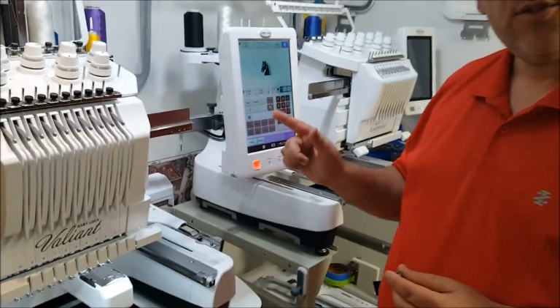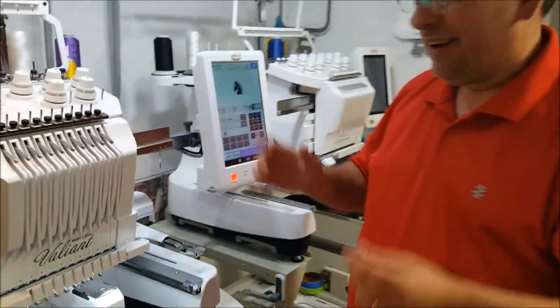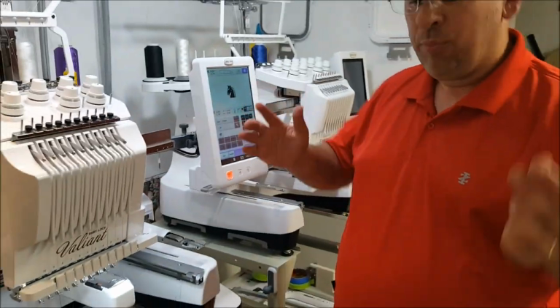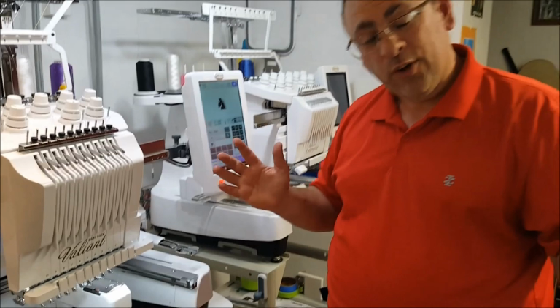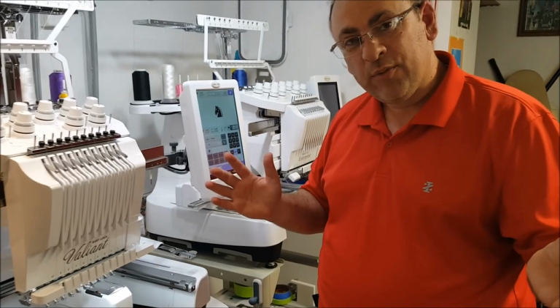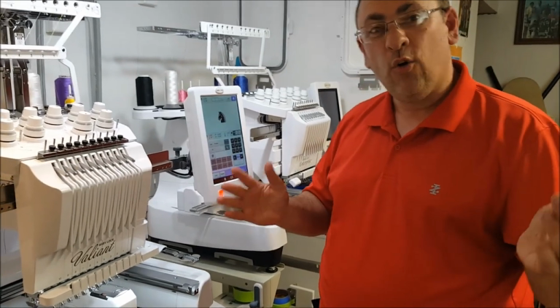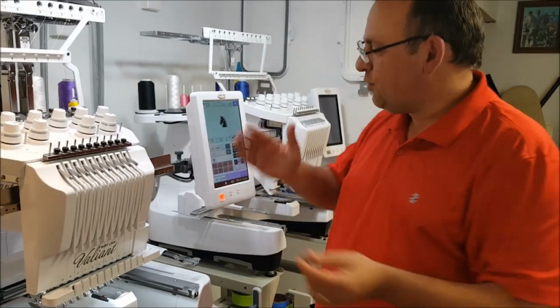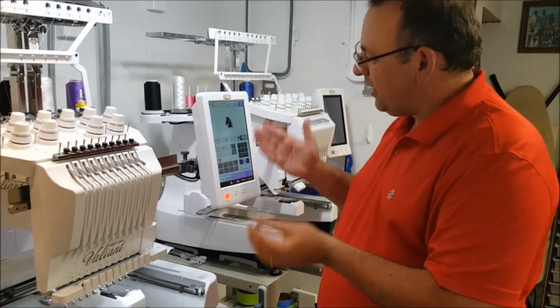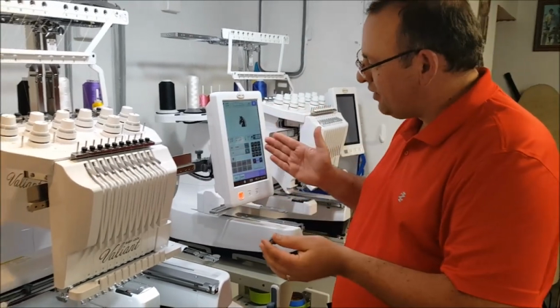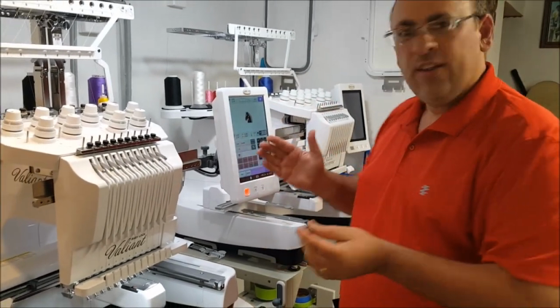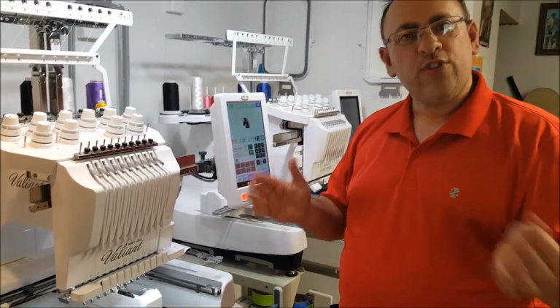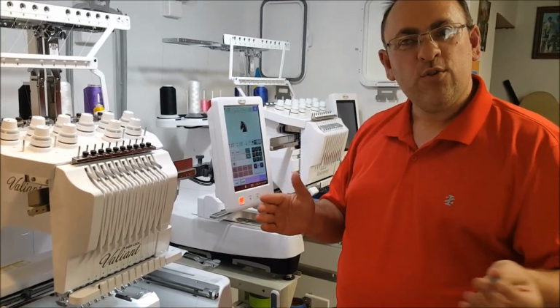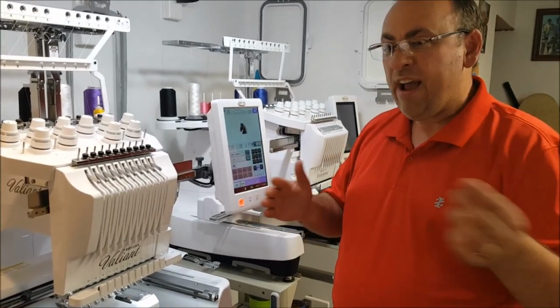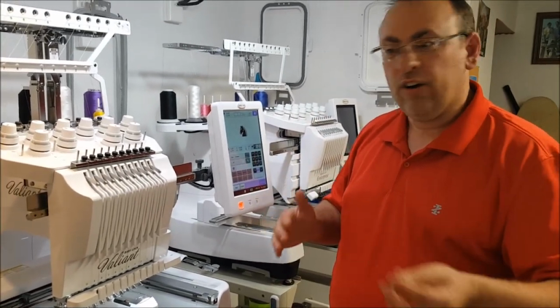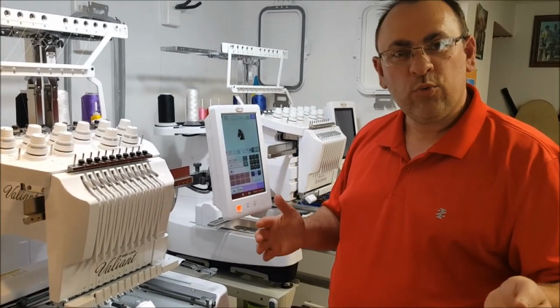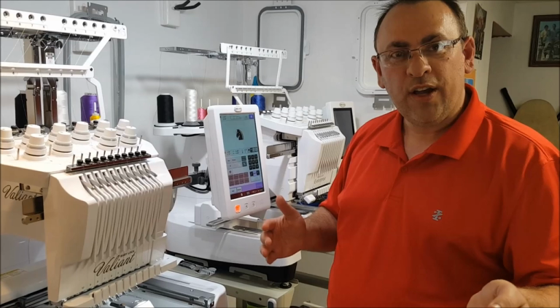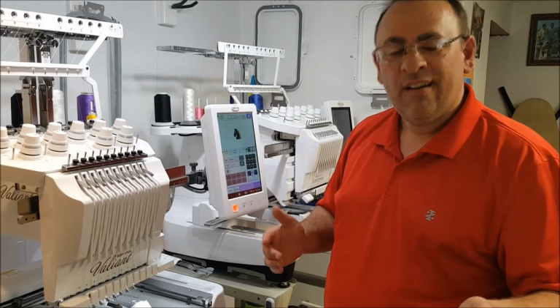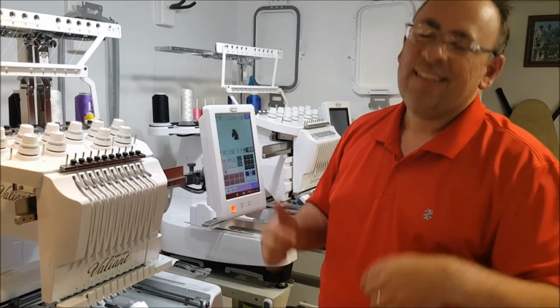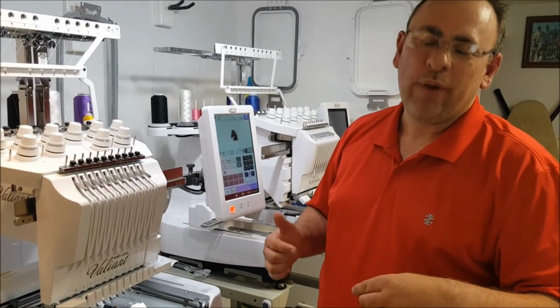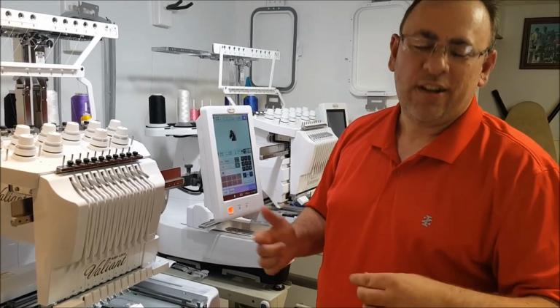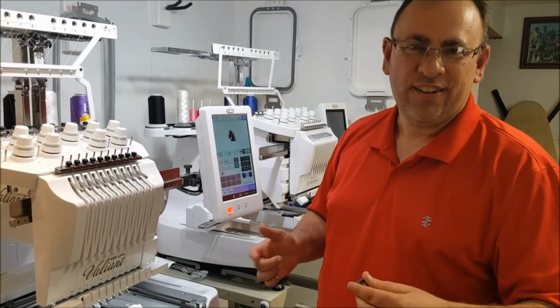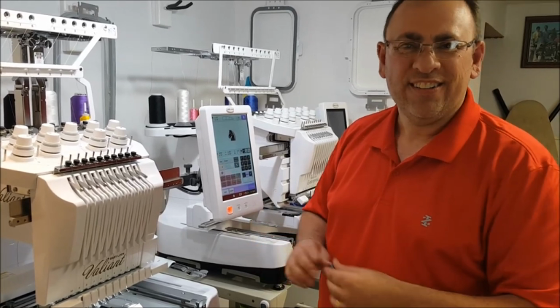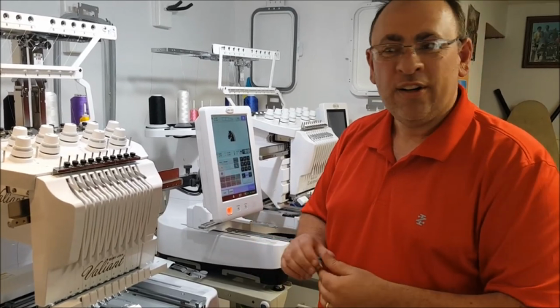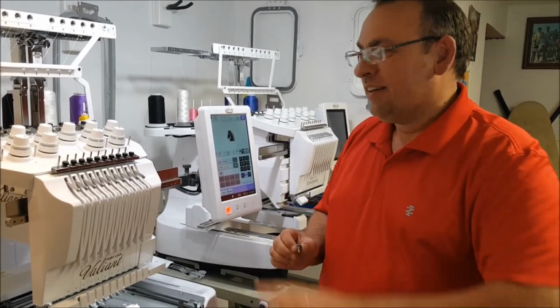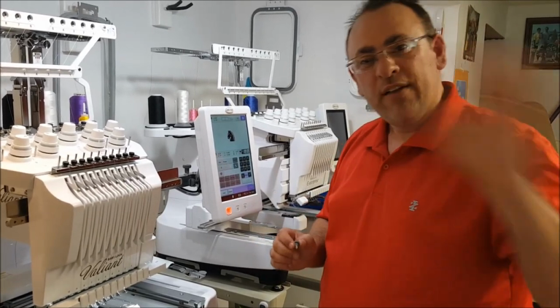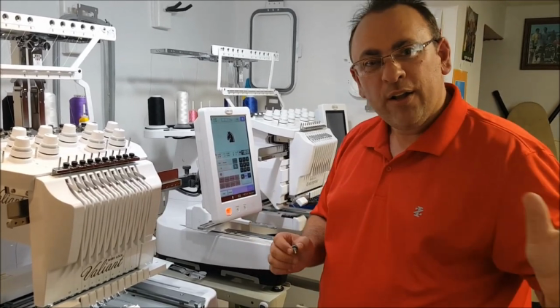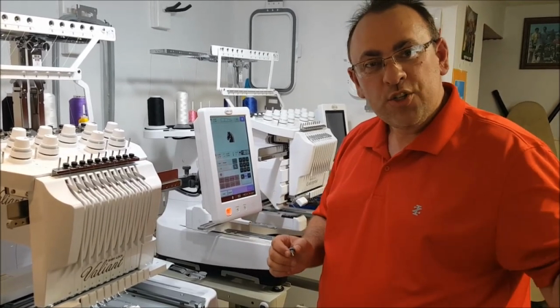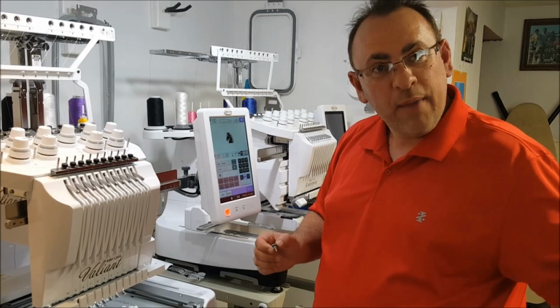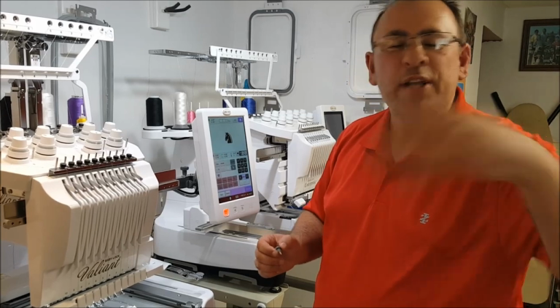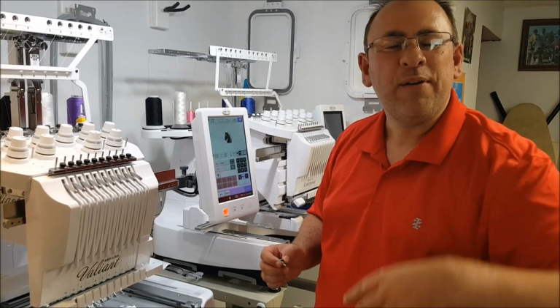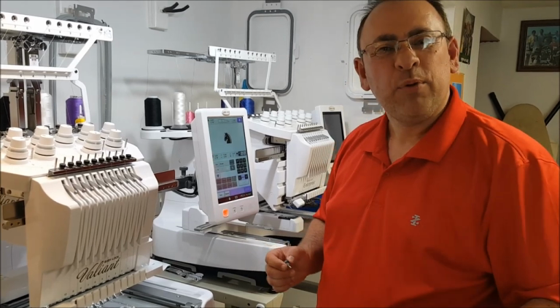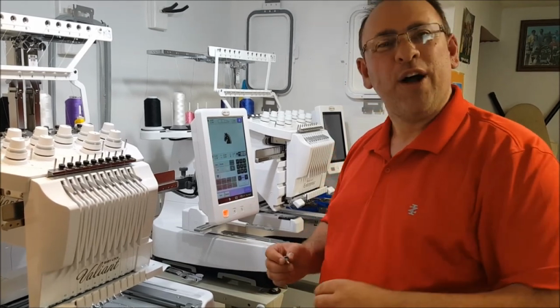Again, a little public service announcement. Hopefully if you ever get this error, it will save you a half hour or an hour's worth of time that I wasted trying to figure it out. If you have any comments, questions, or hate mail, make sure to let me know. Appreciate you watching.